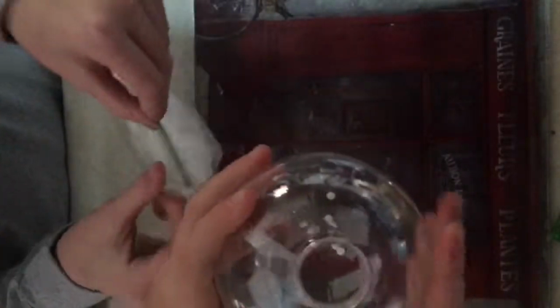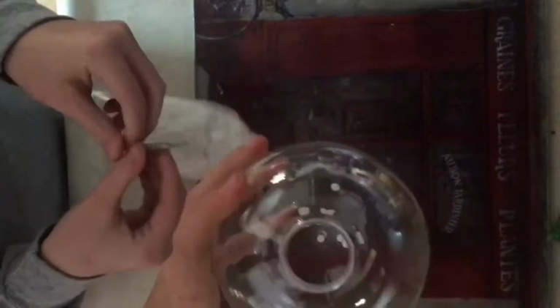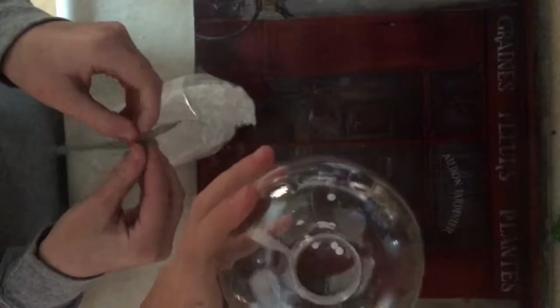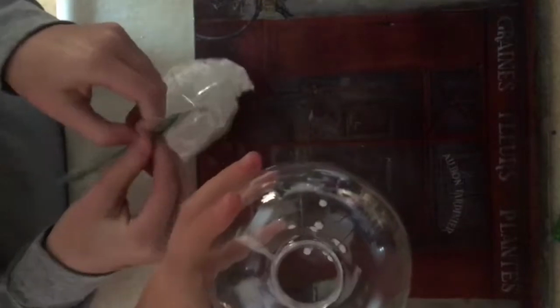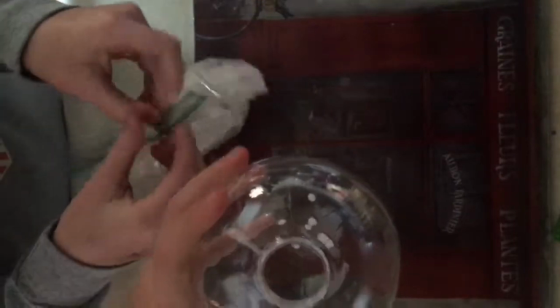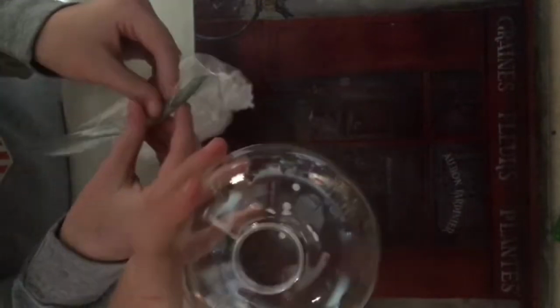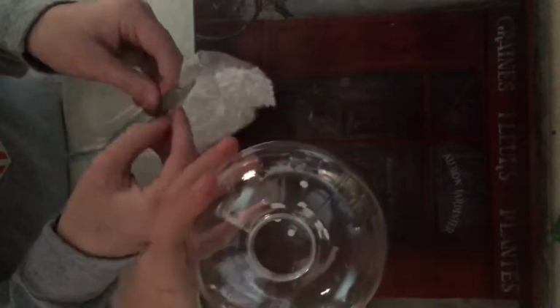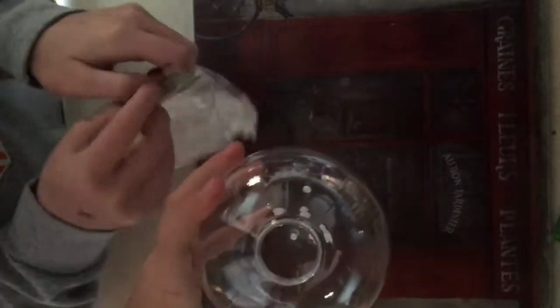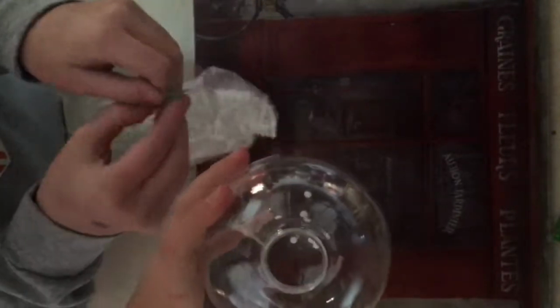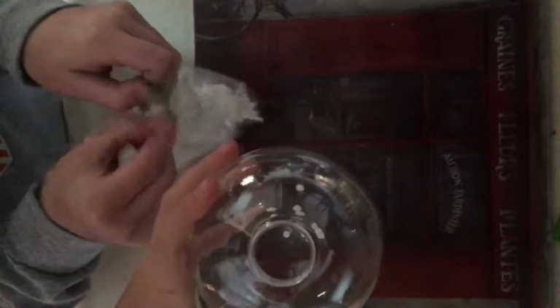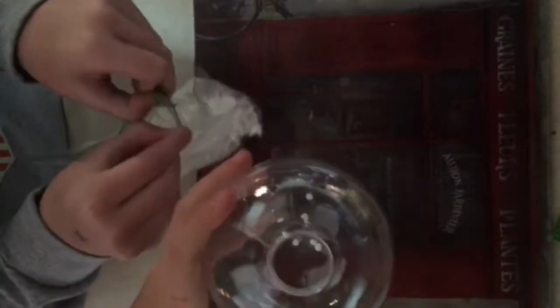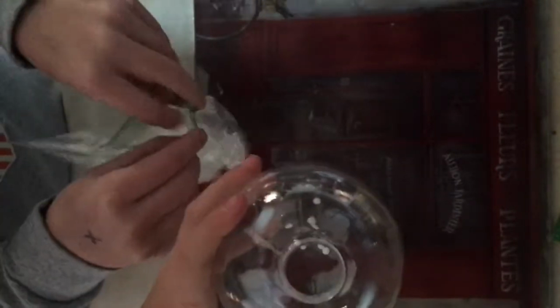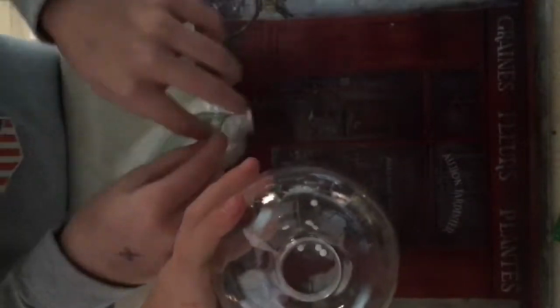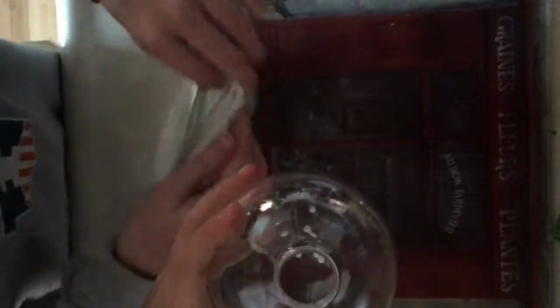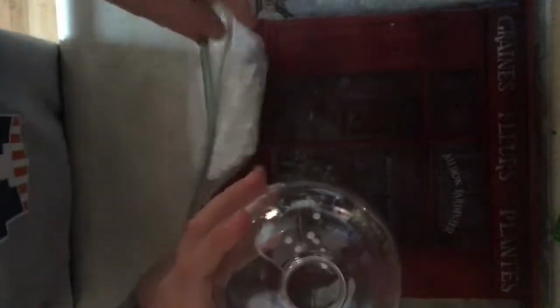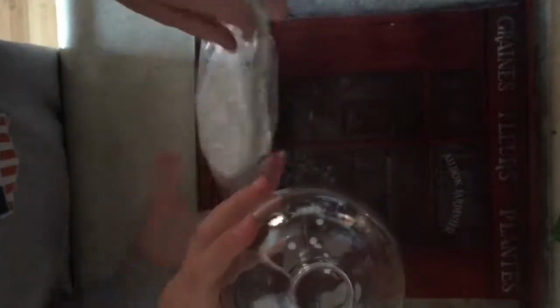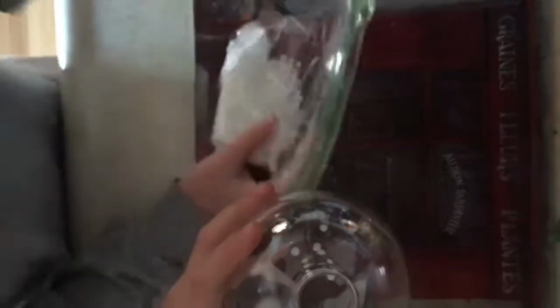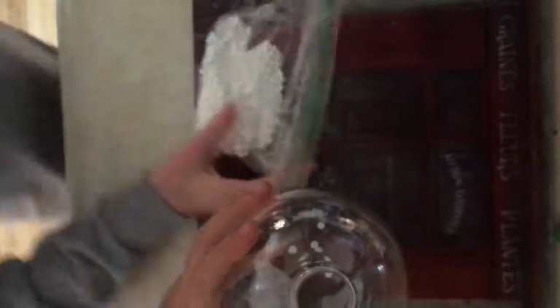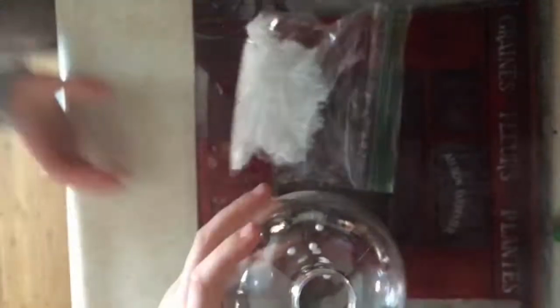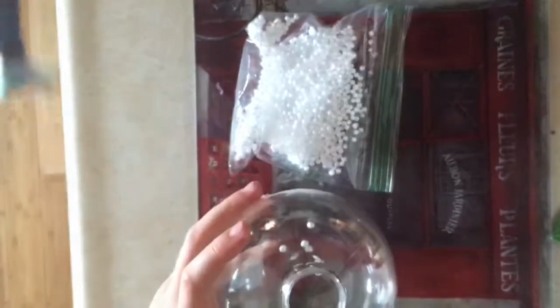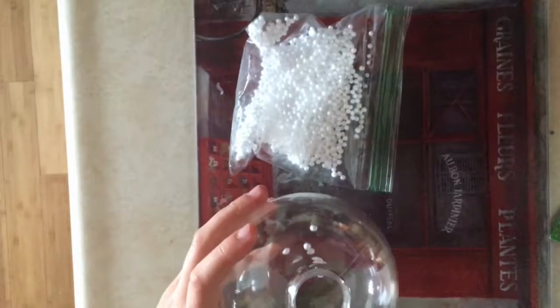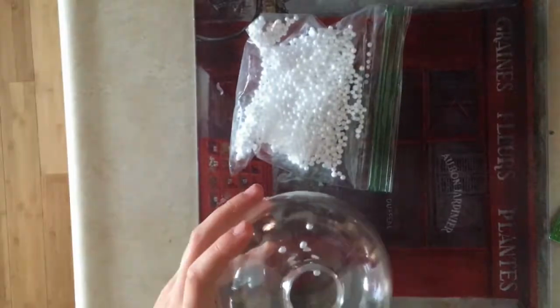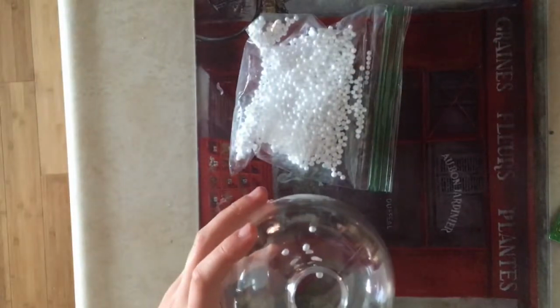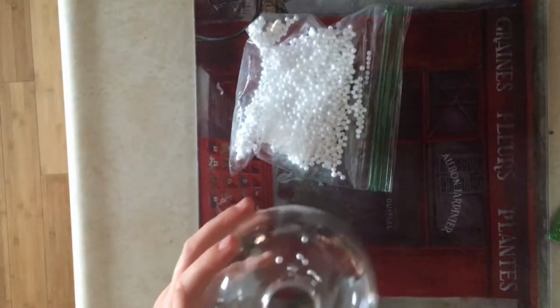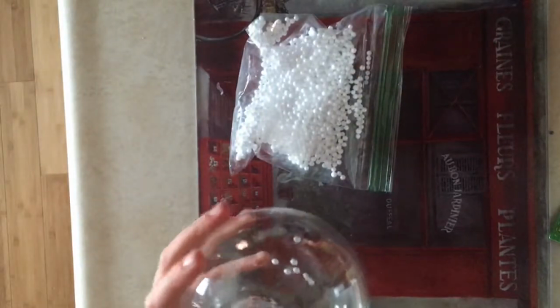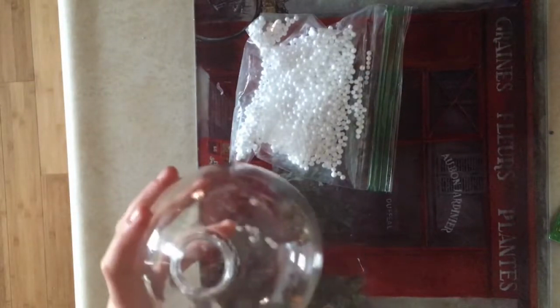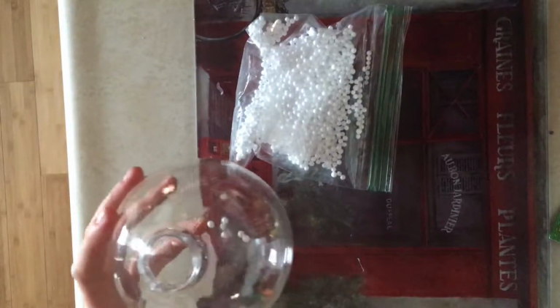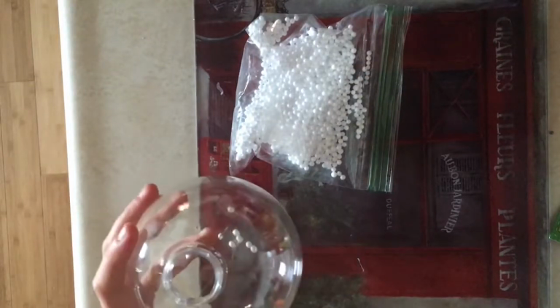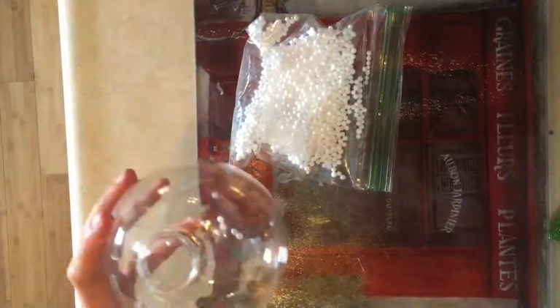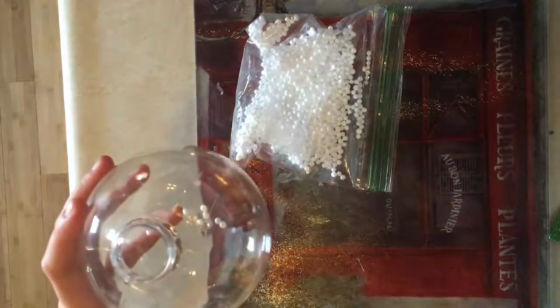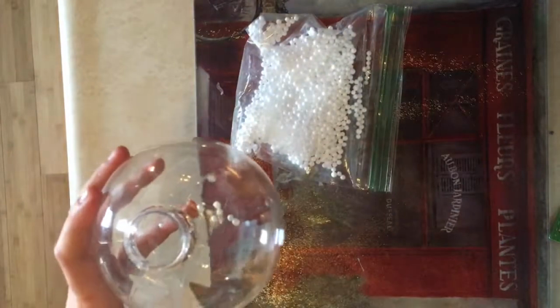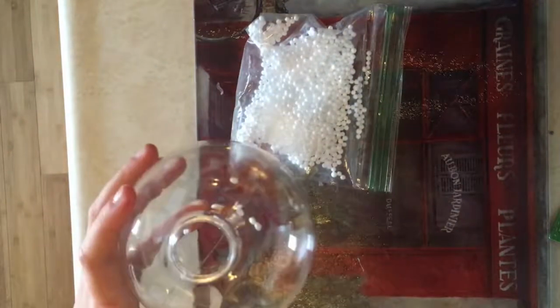I absolutely hate cleaning messes up. Is this slide okay? No — I'm gonna turn the light on. I didn't realize I did not have a light on in here.